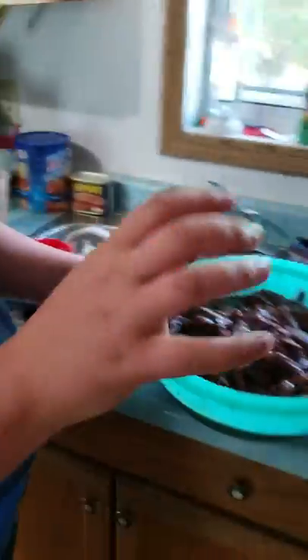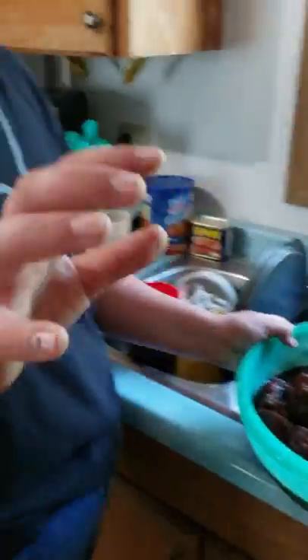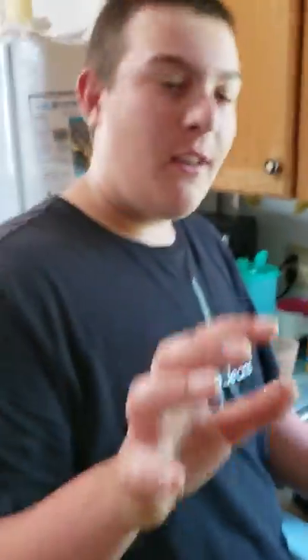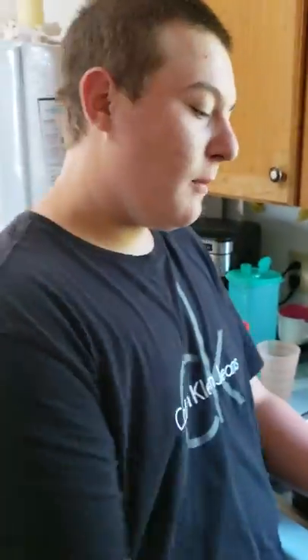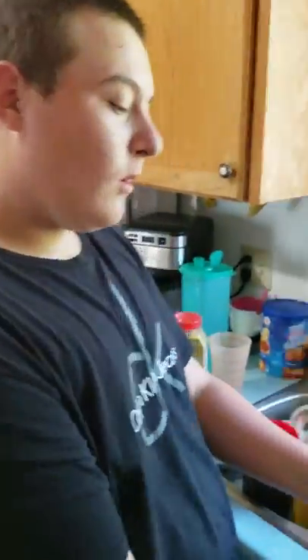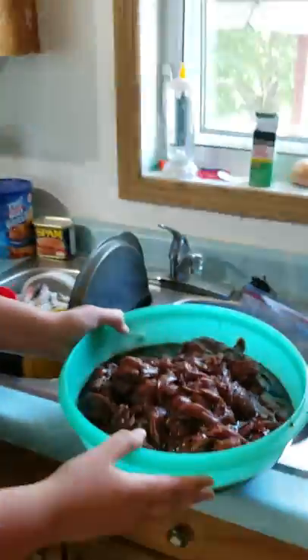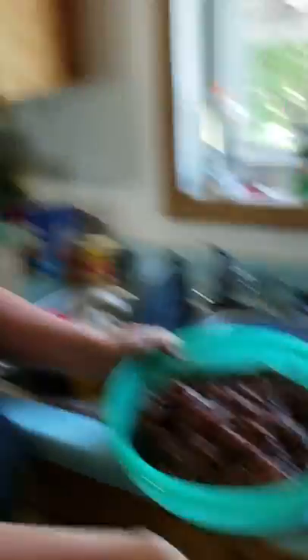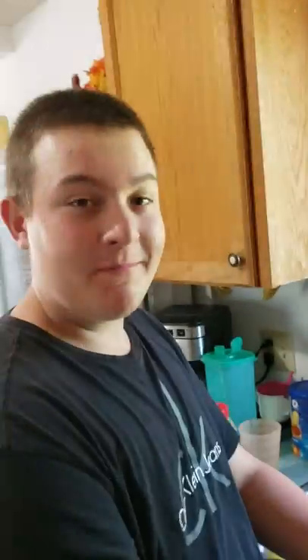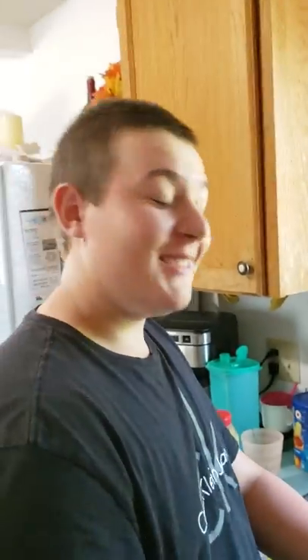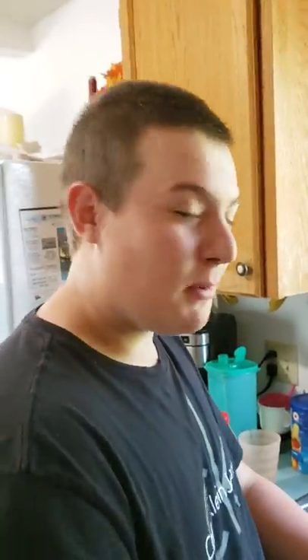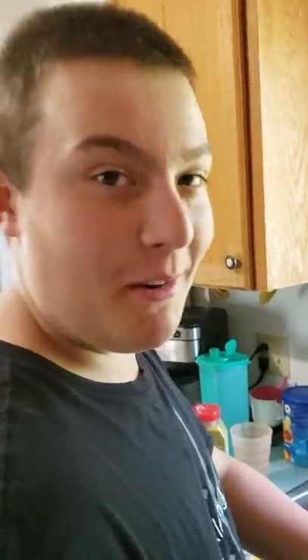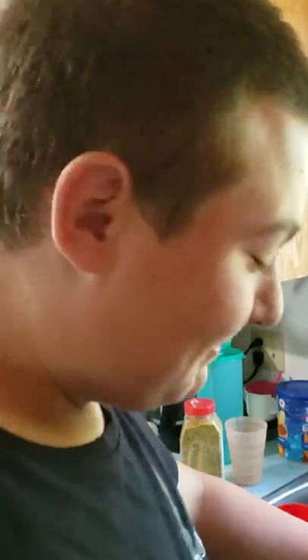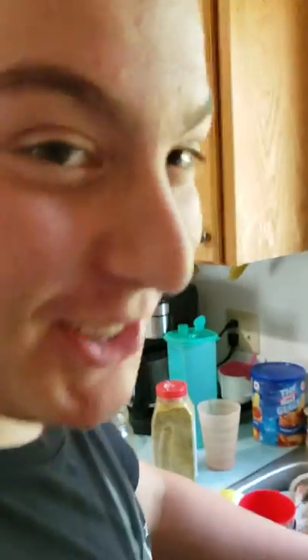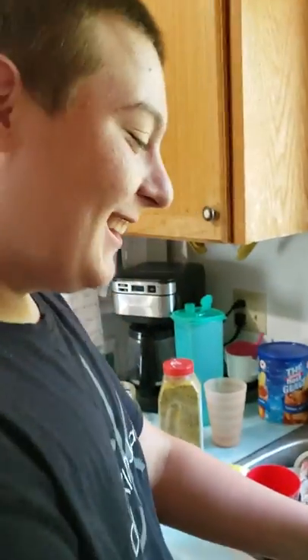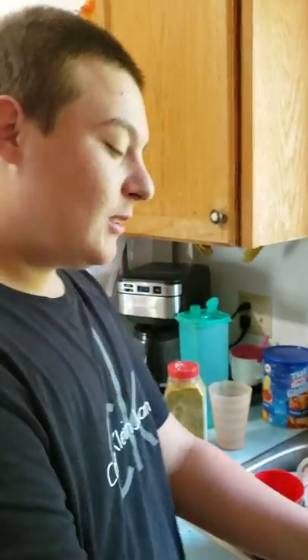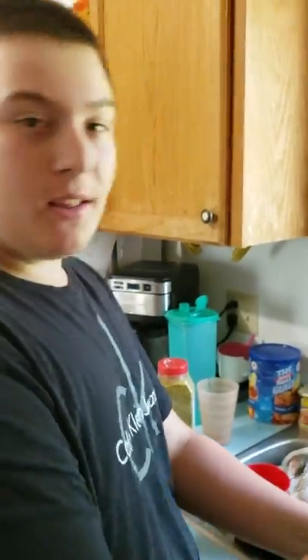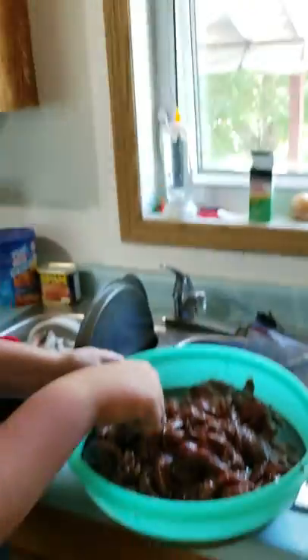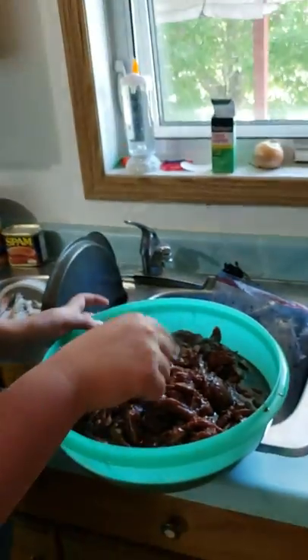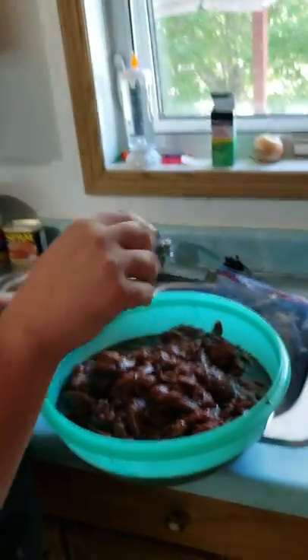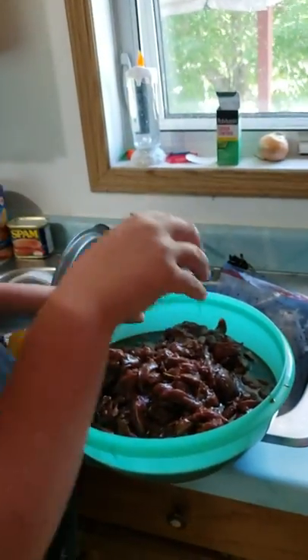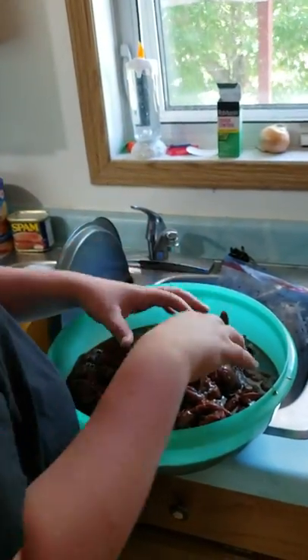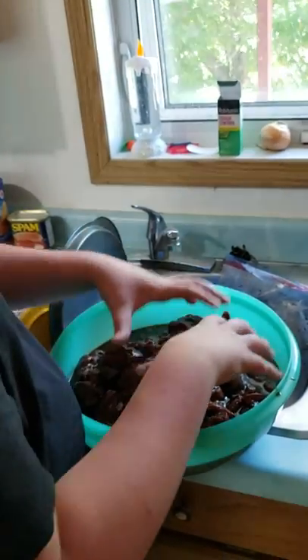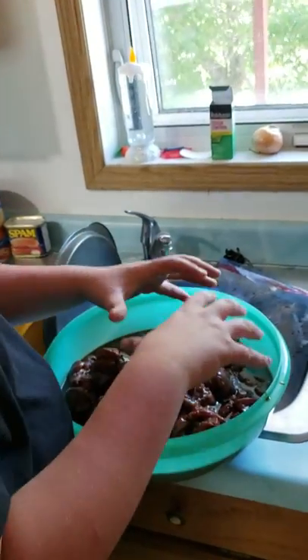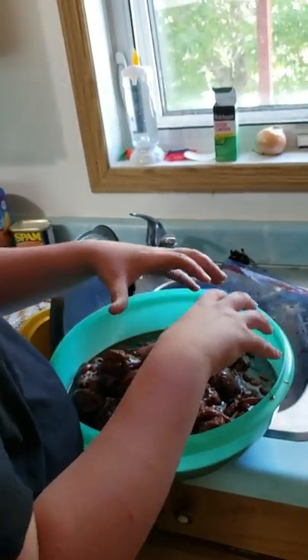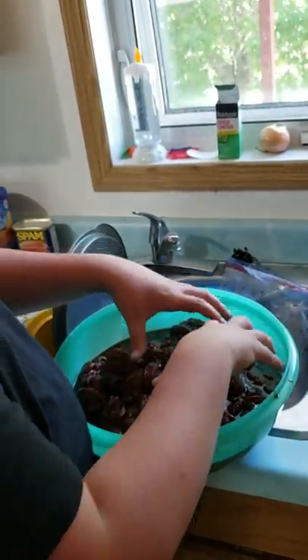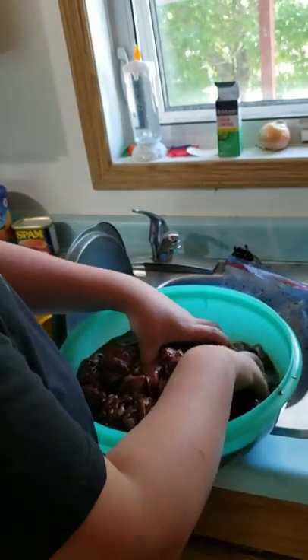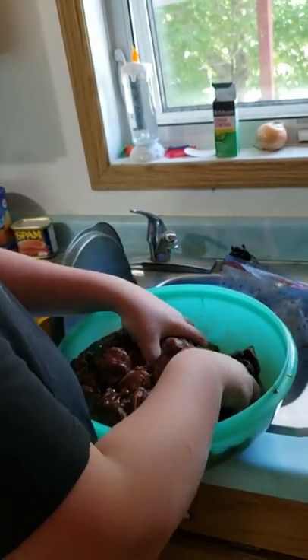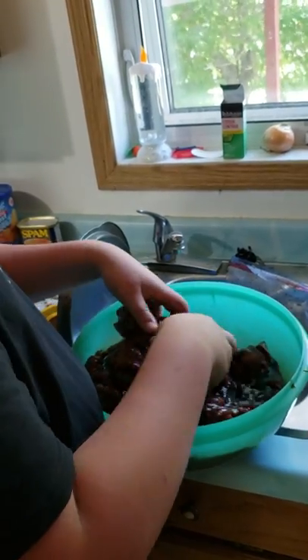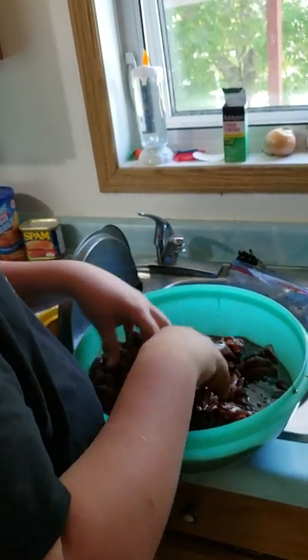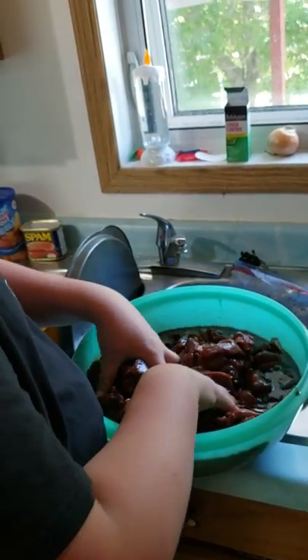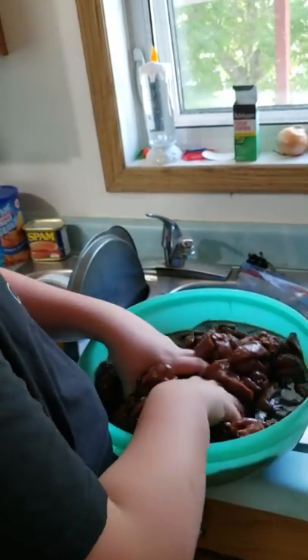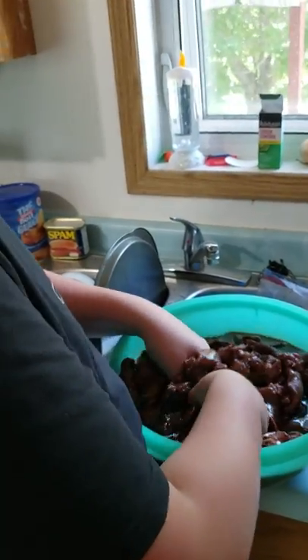I found a big Tupperware bowl — sponsored by Tupperware, I wish. So you put it in the bowl. We've got the jerky, and now what we're gonna do is take our hands and just nicely massage it.